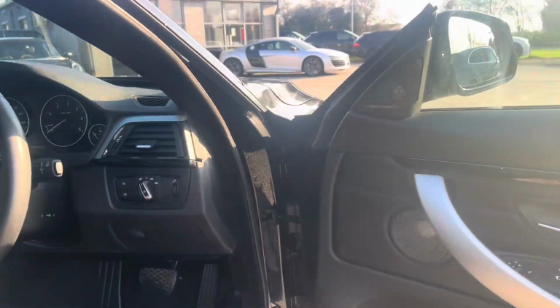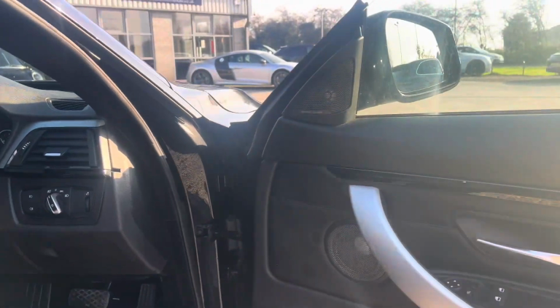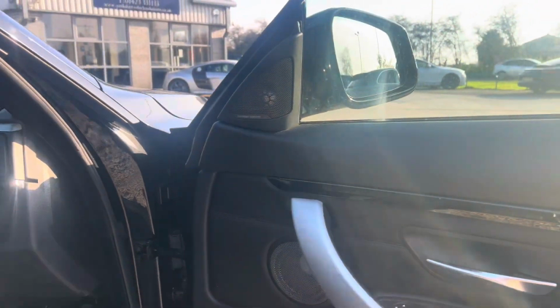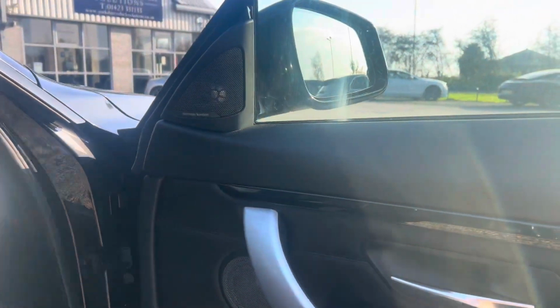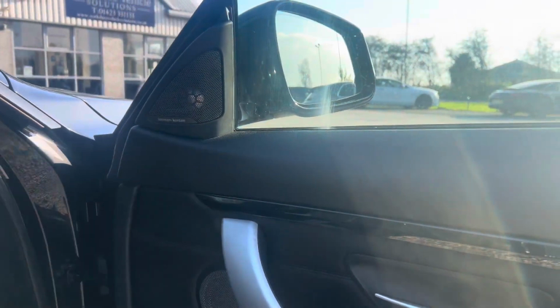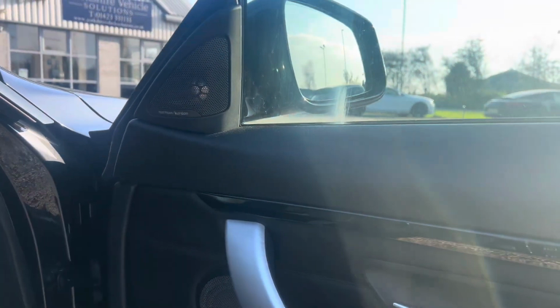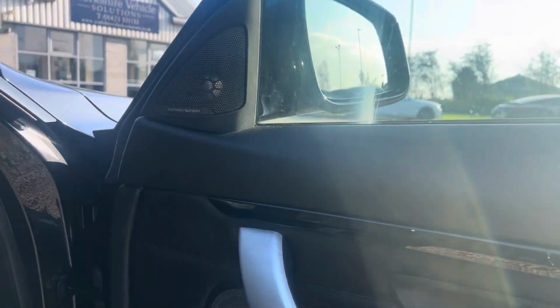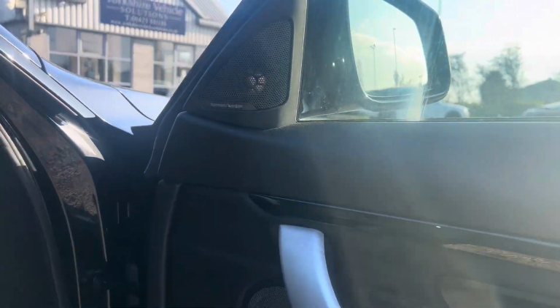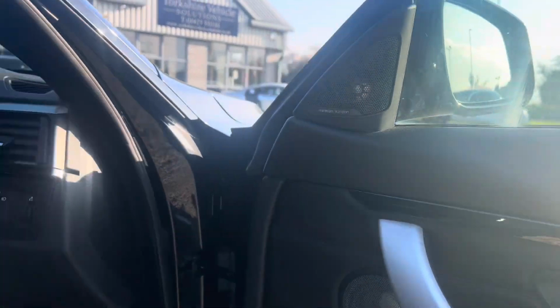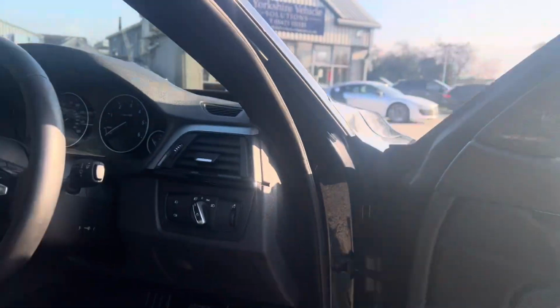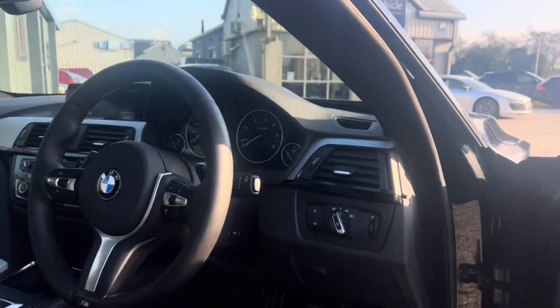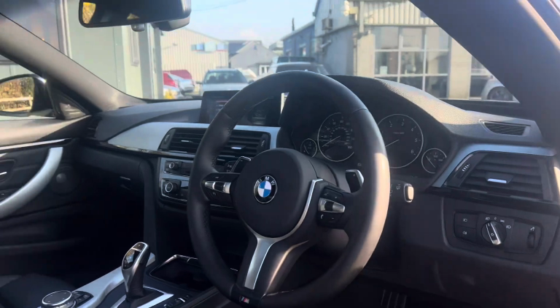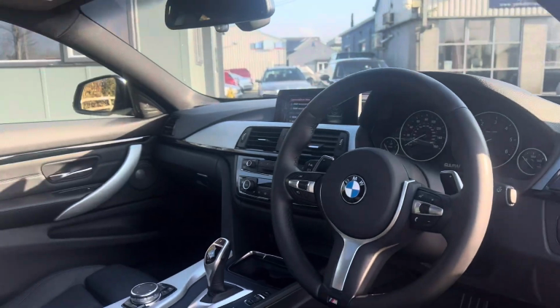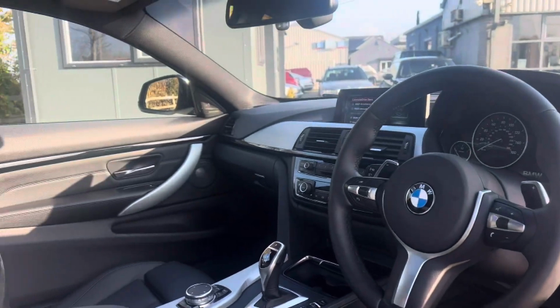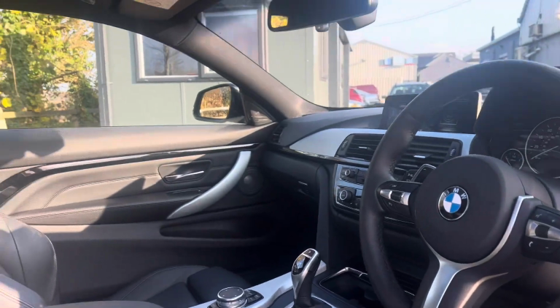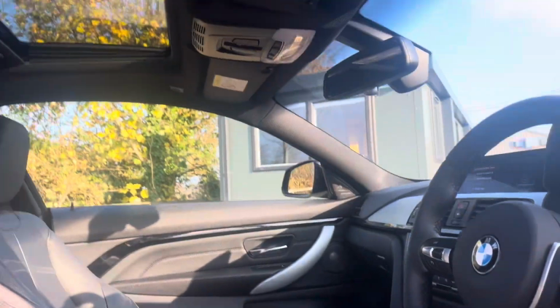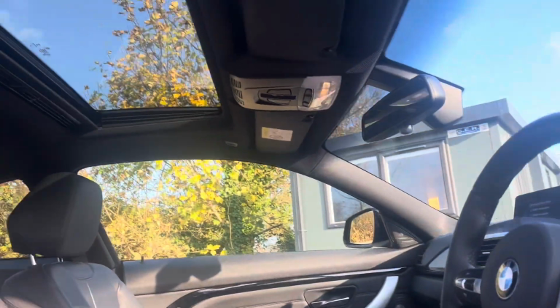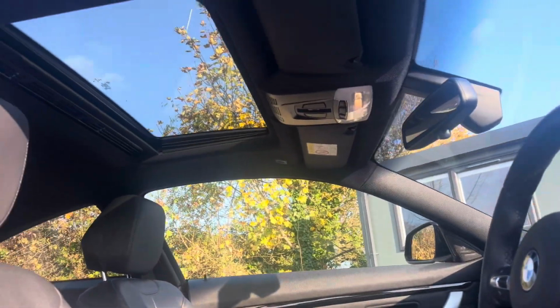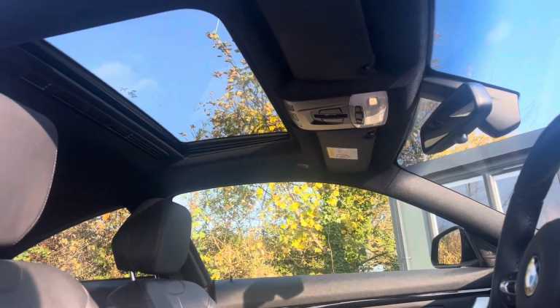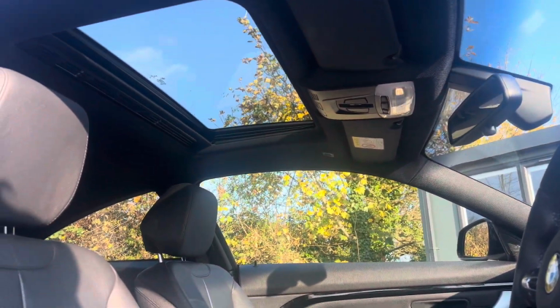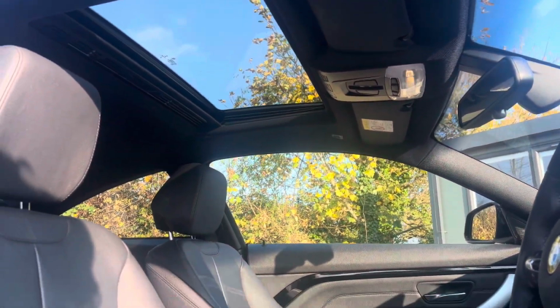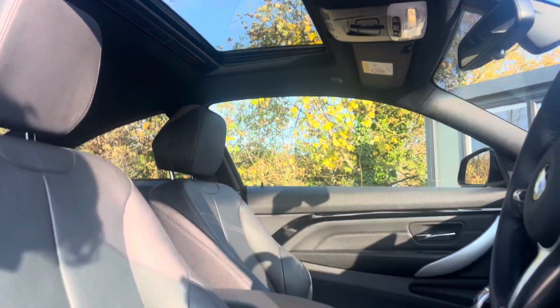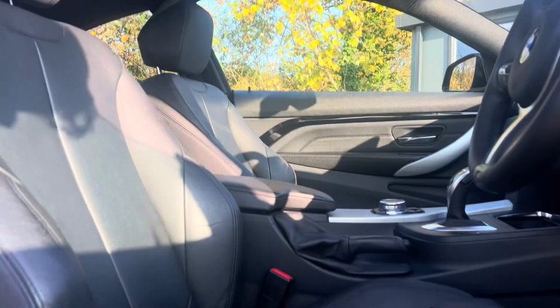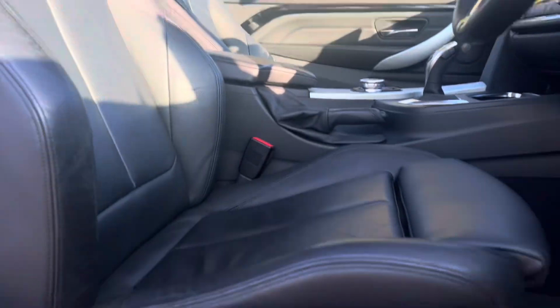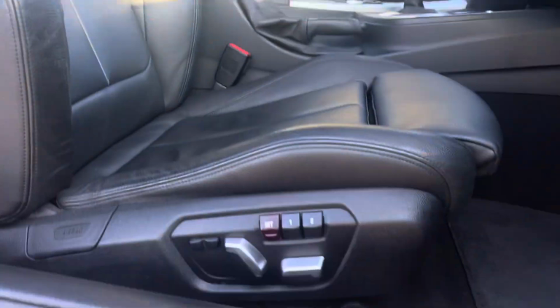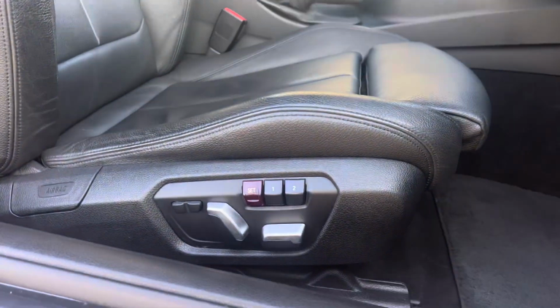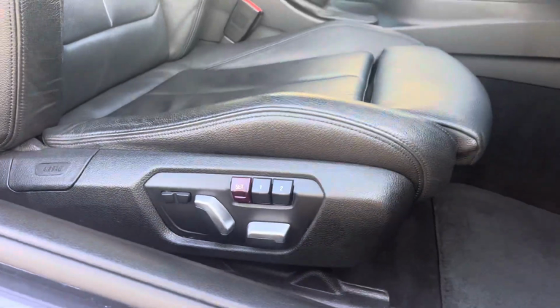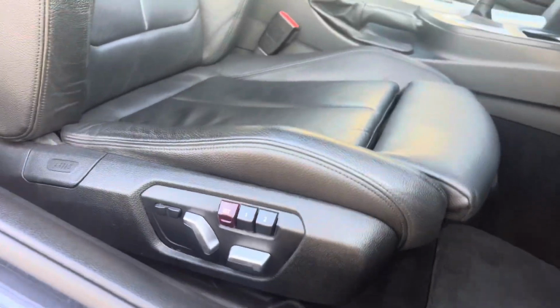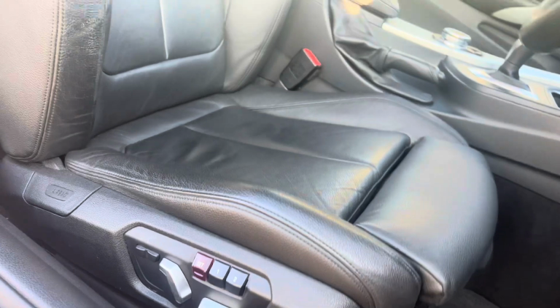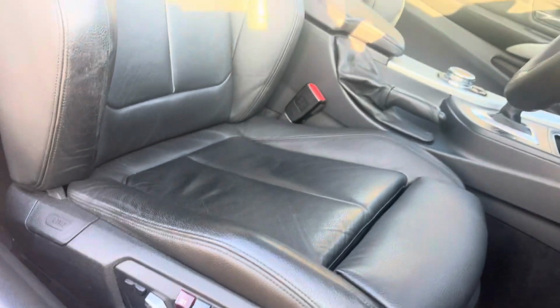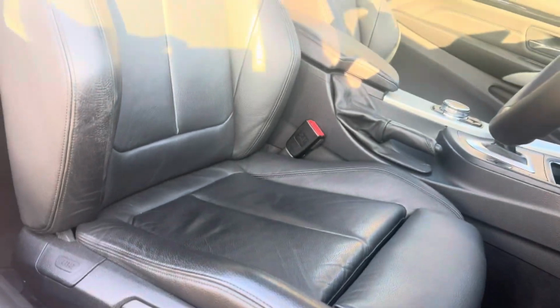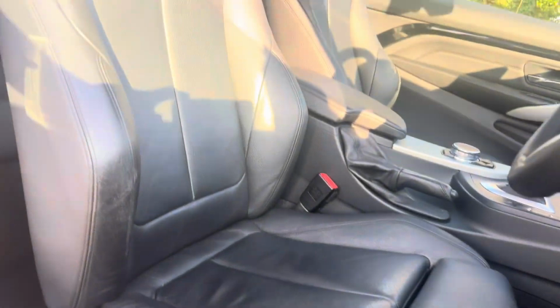We've got the Harman Kardon surround sound system, the sunroof opening — tilt and slide — and the electric memory seats.